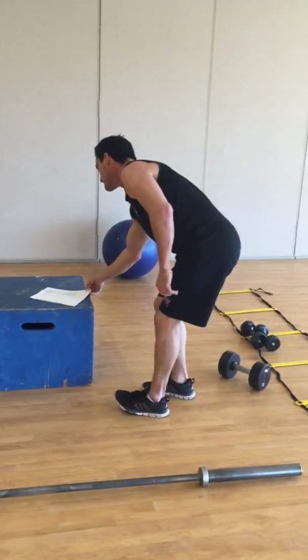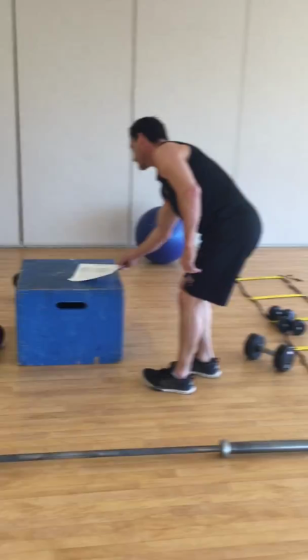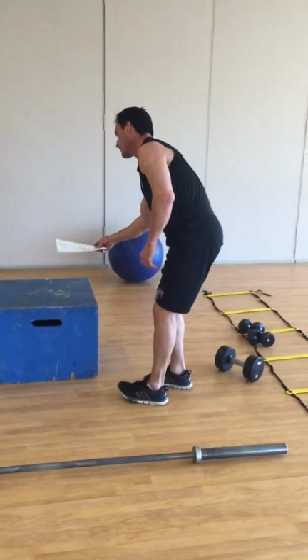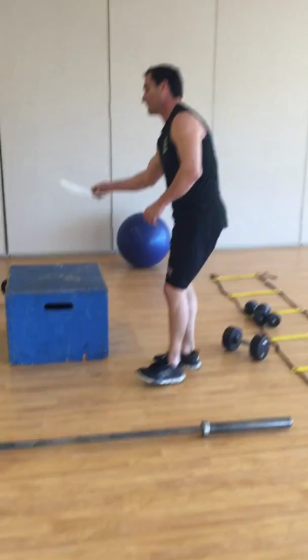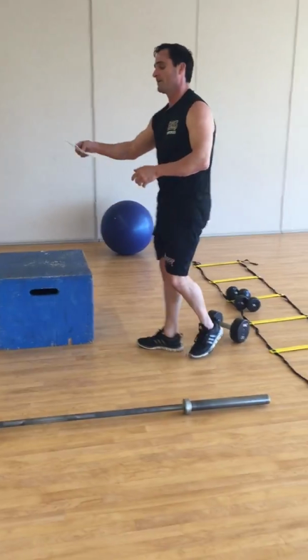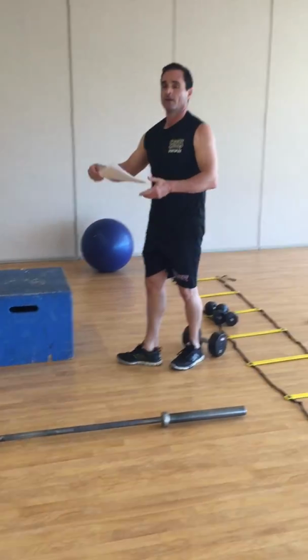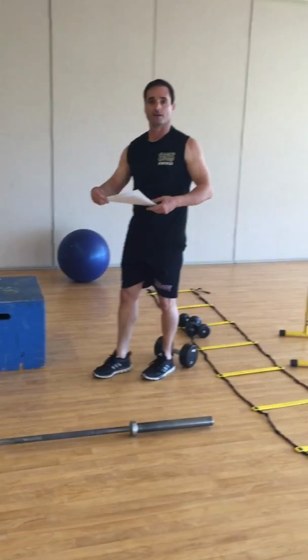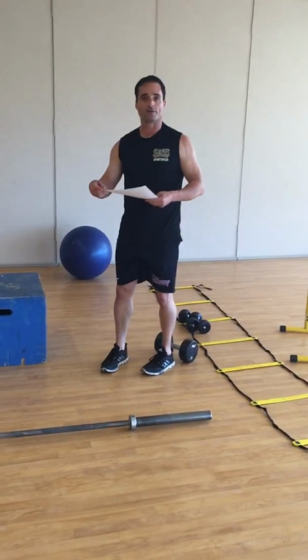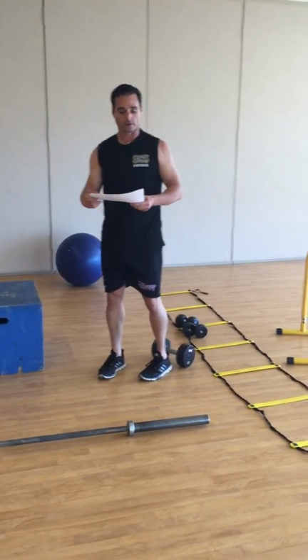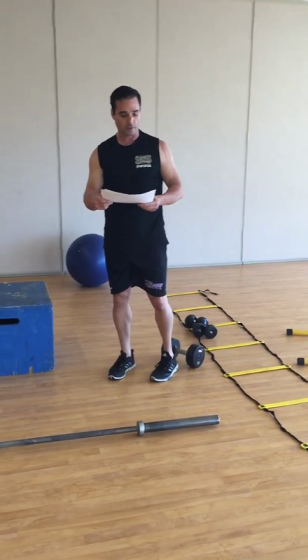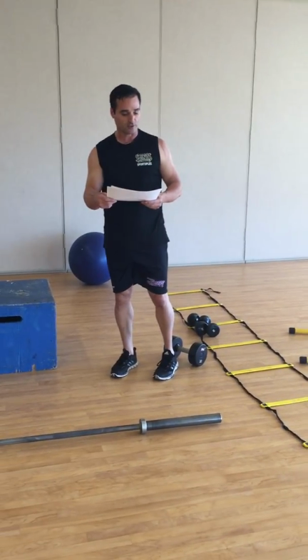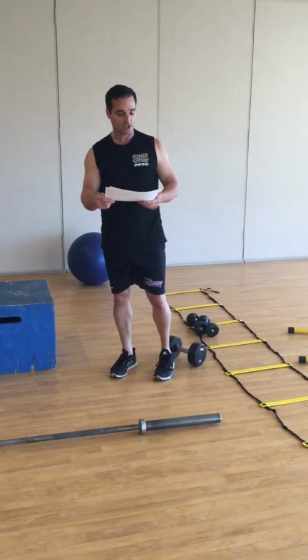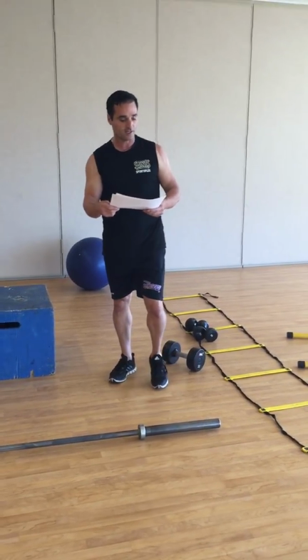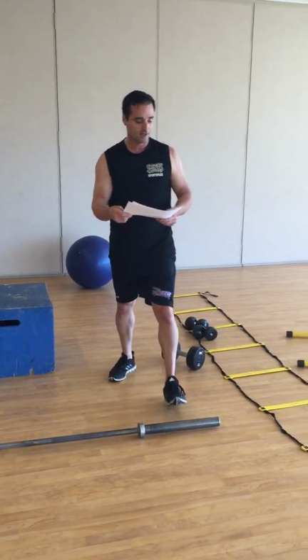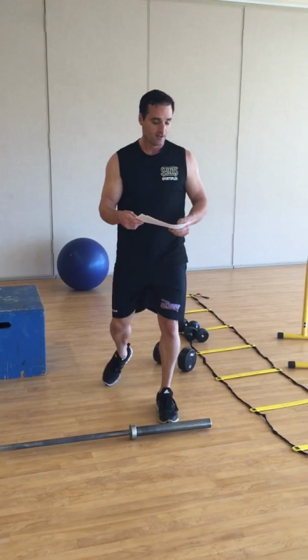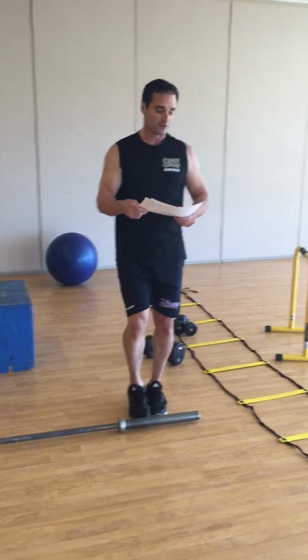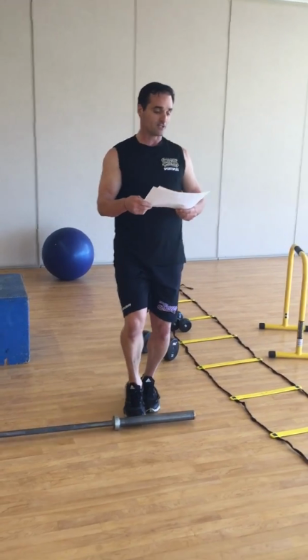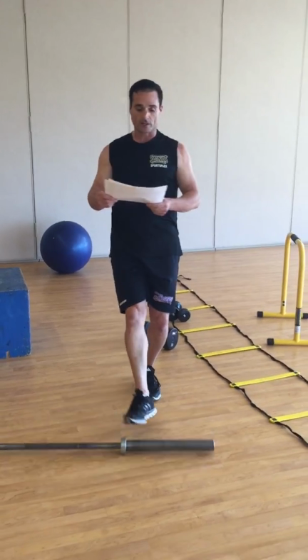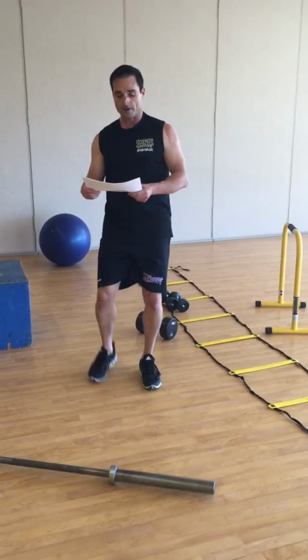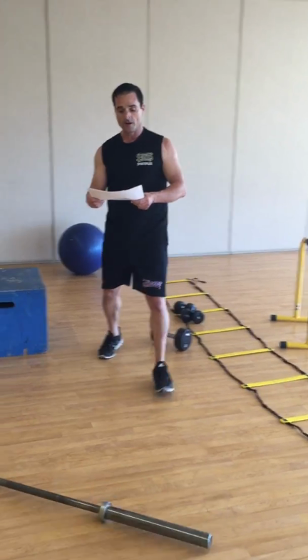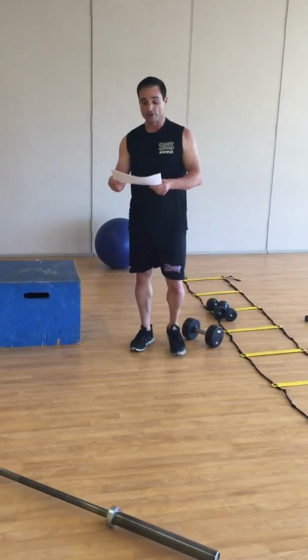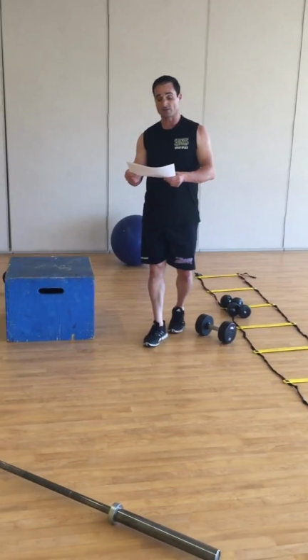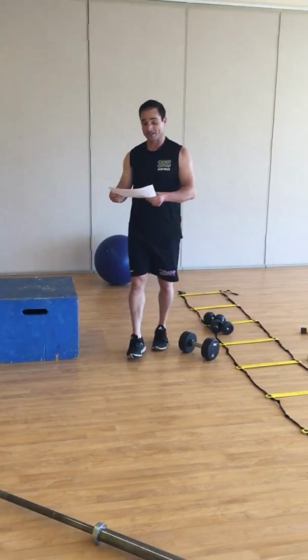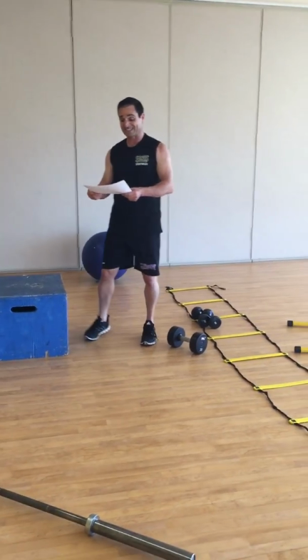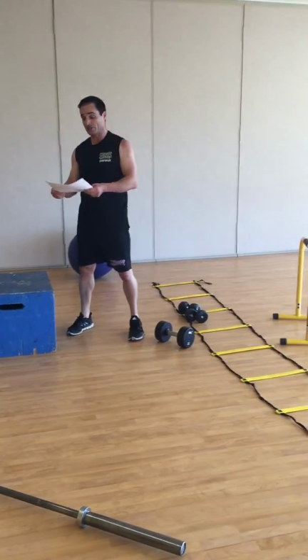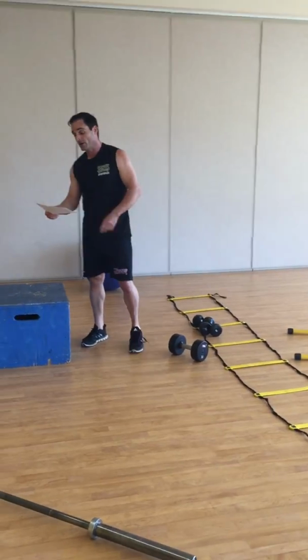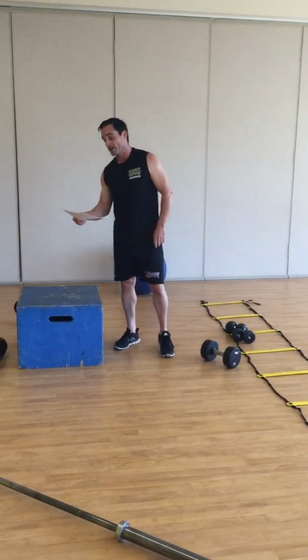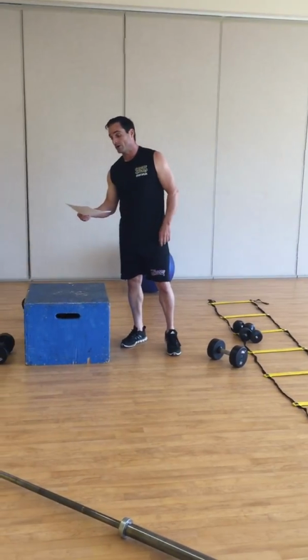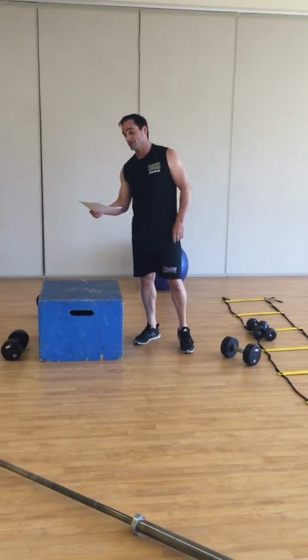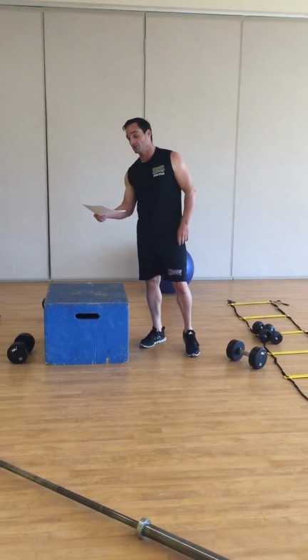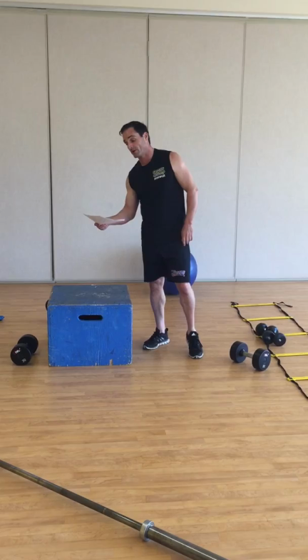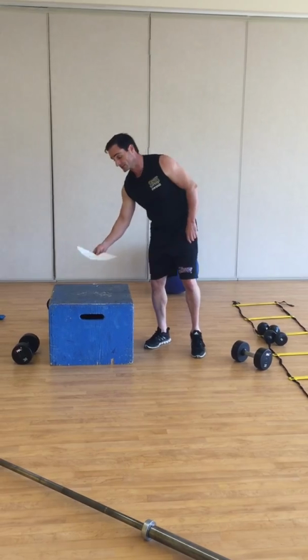That's our strength training, and we have a little treat of conditioning for today's workout. Three rounds of 20 seconds each, rest one minute in between rounds.